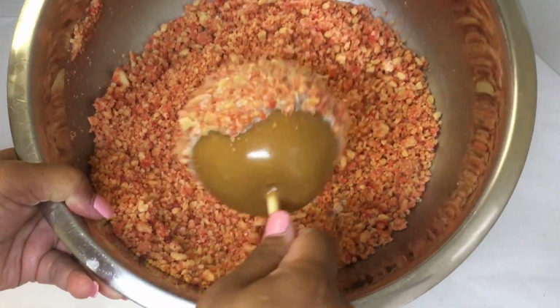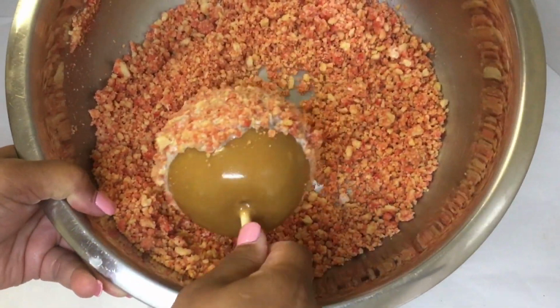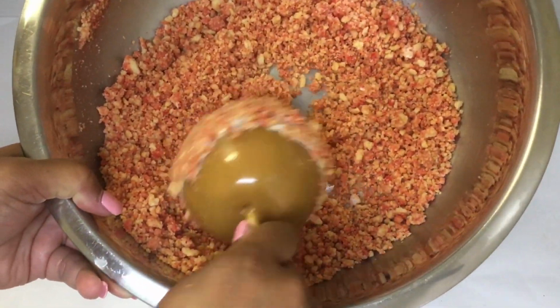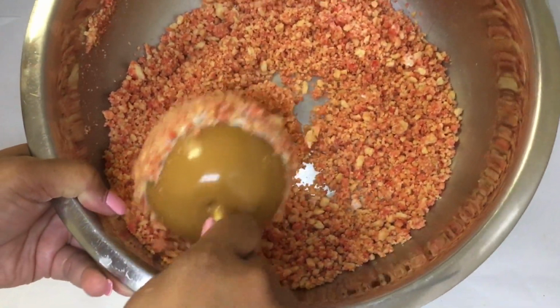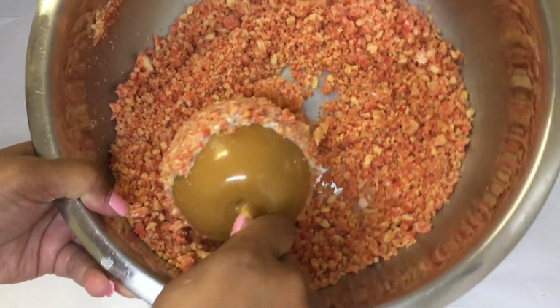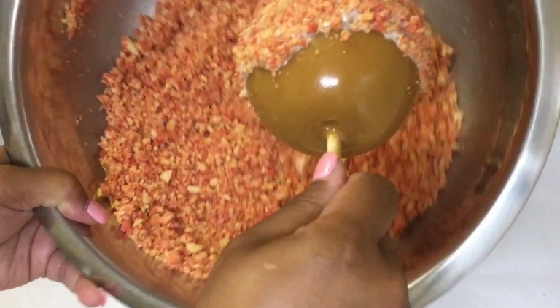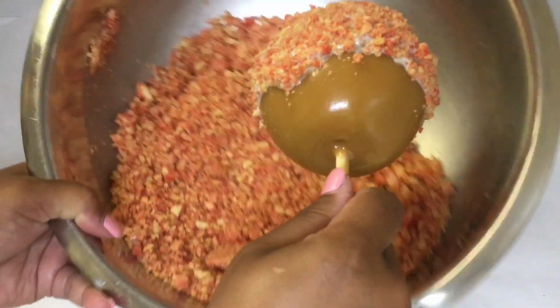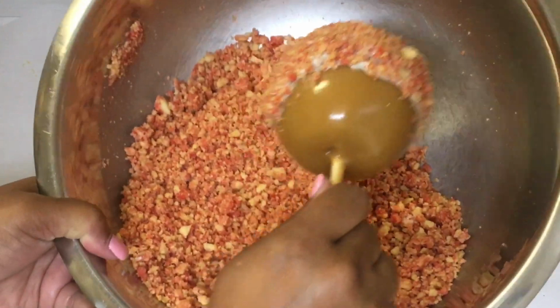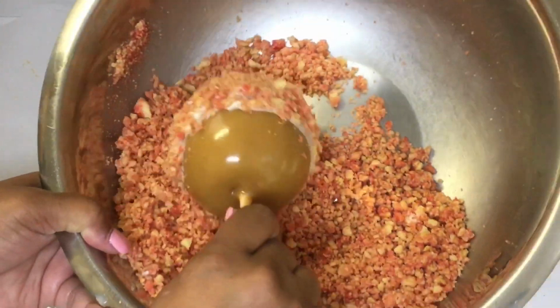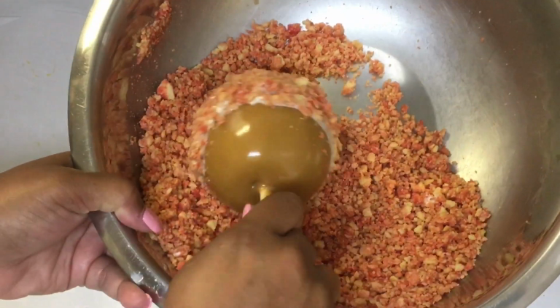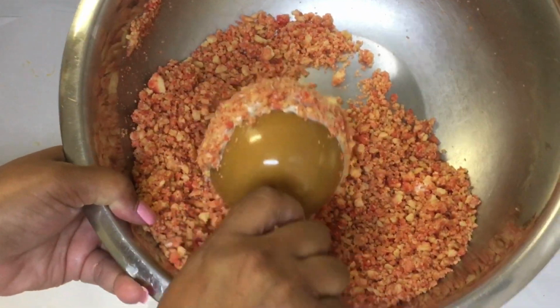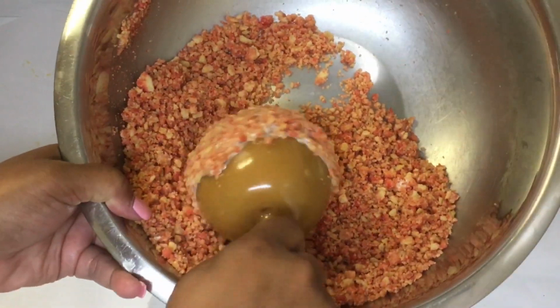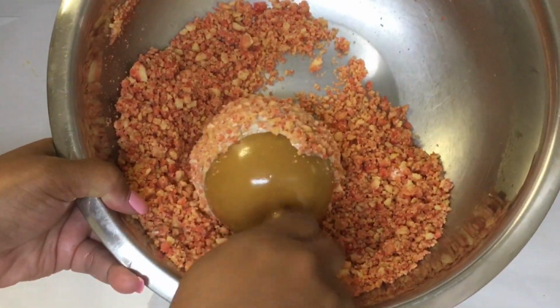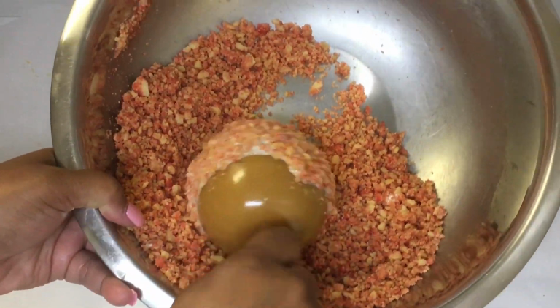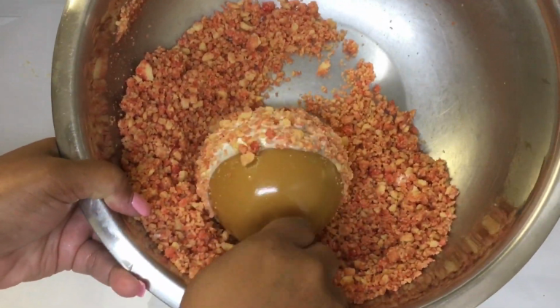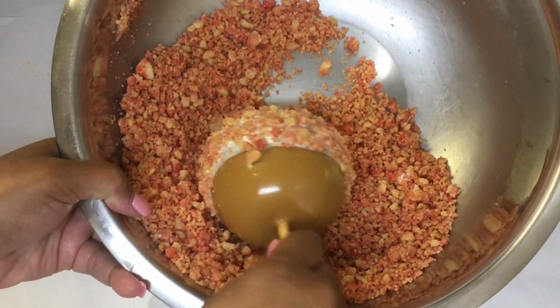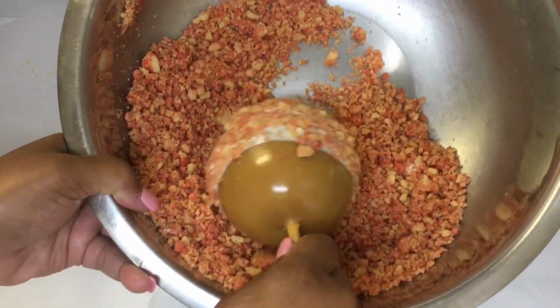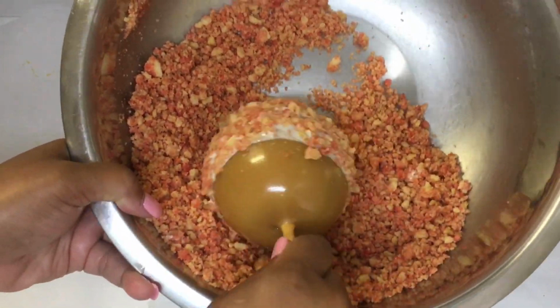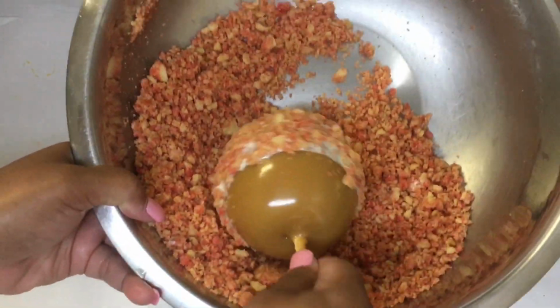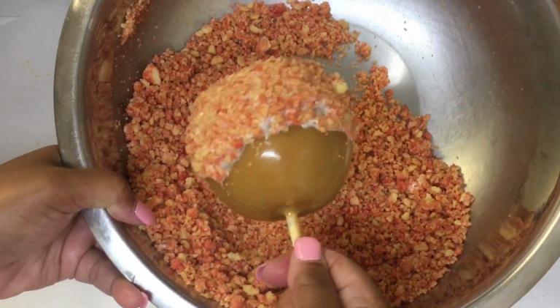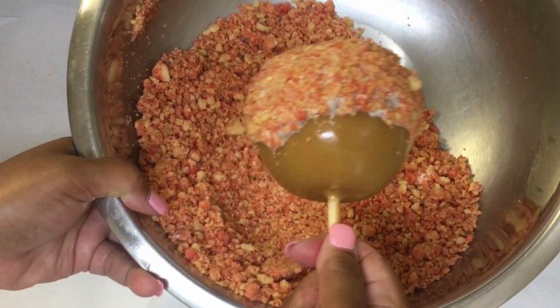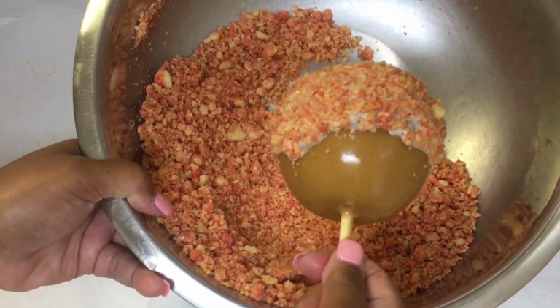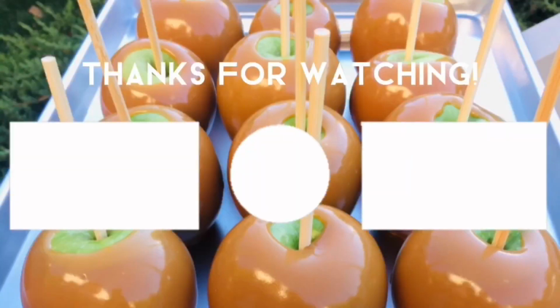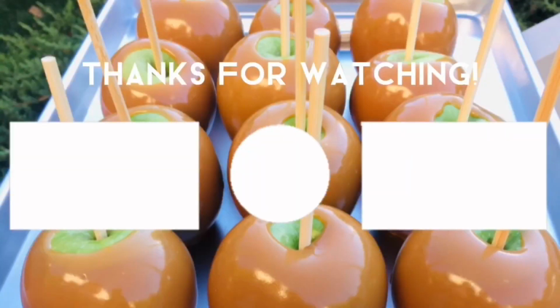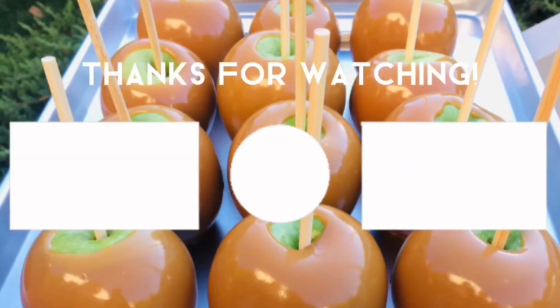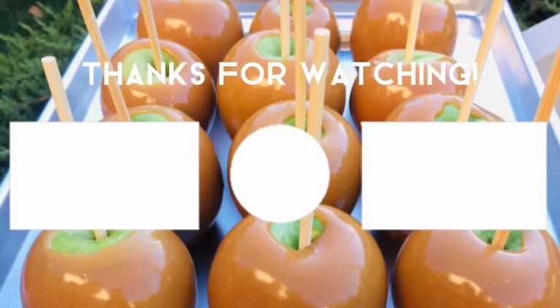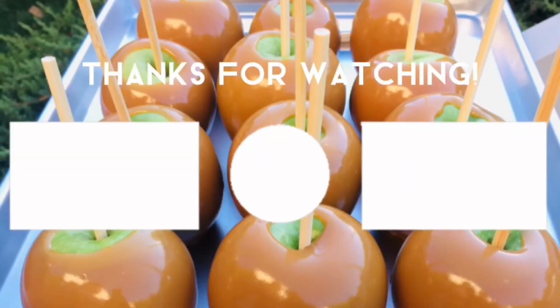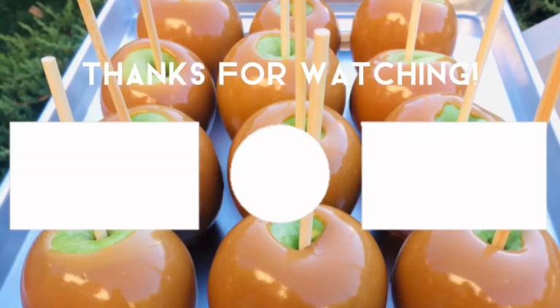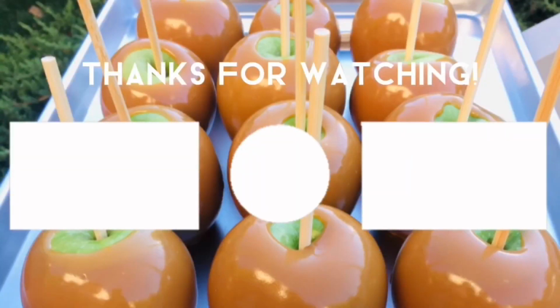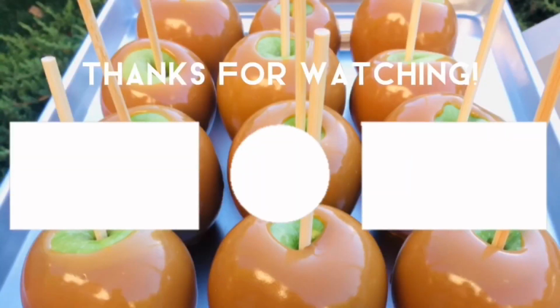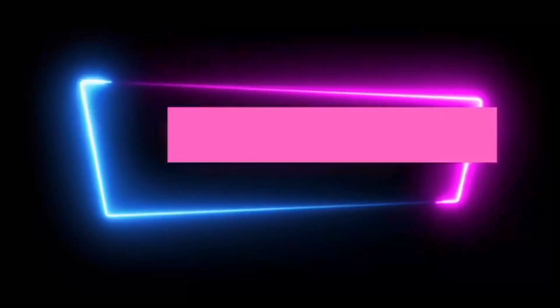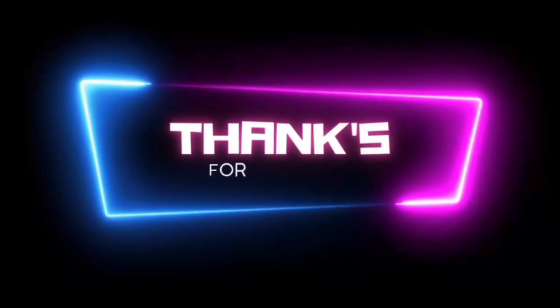If you have enjoyed this caramel apple tutorial, make sure you stay tuned to watch my next candy apple tutorials coming up right here on Candy Apple TV. I'll see you in a few seconds over in my next video.